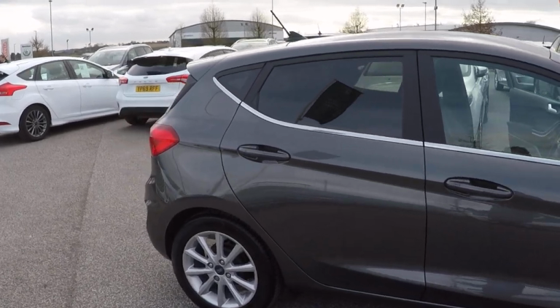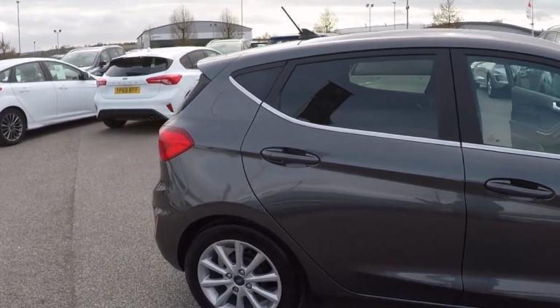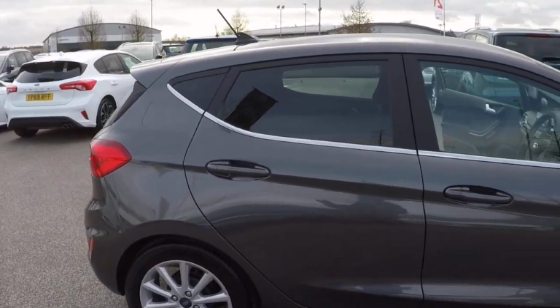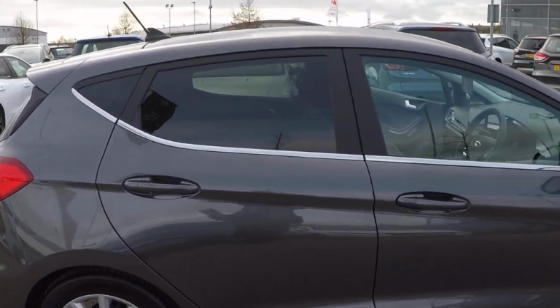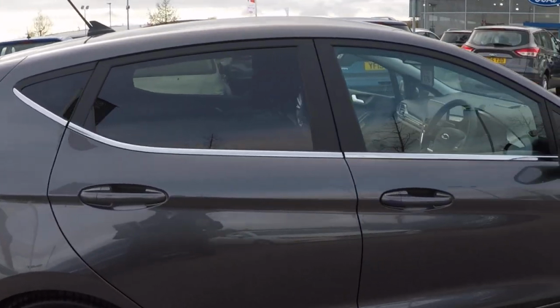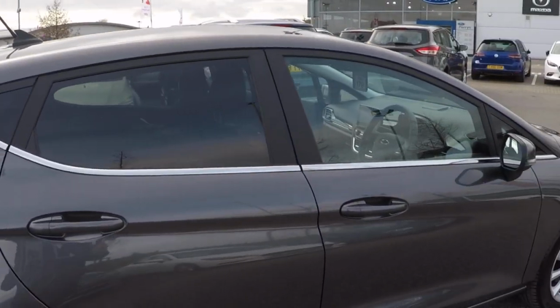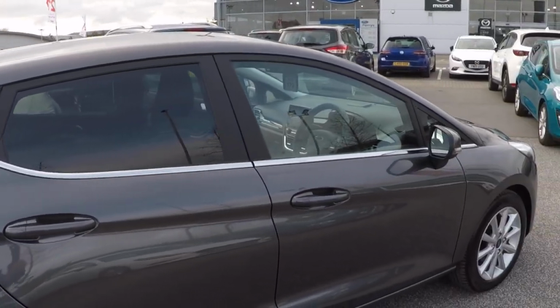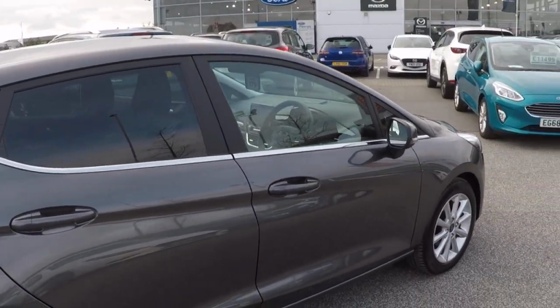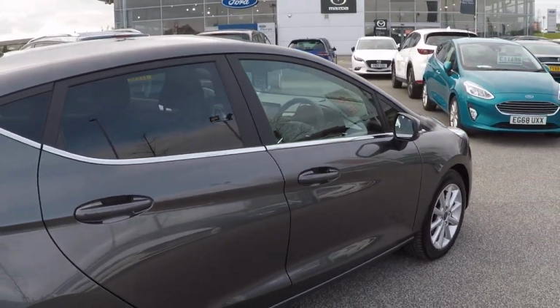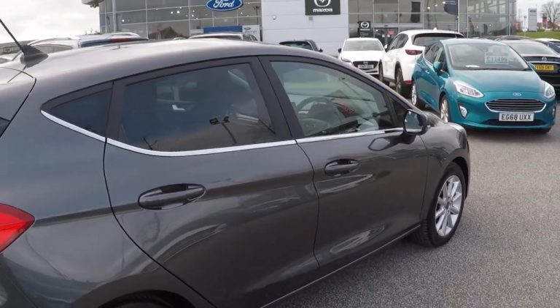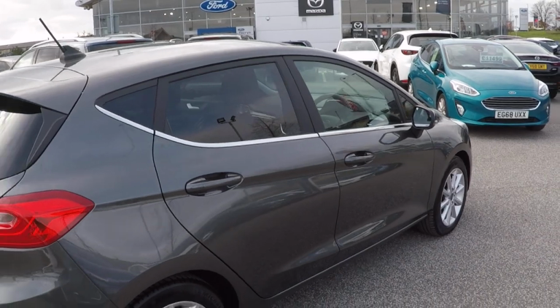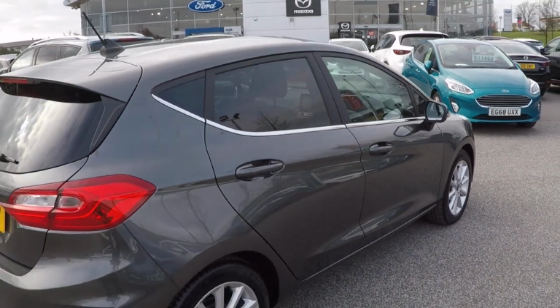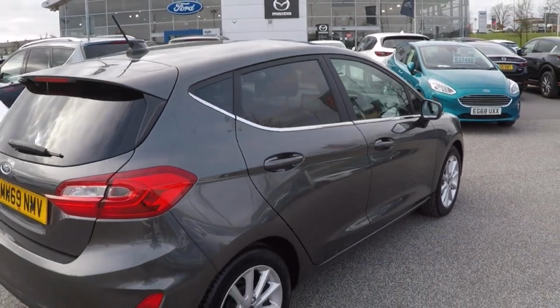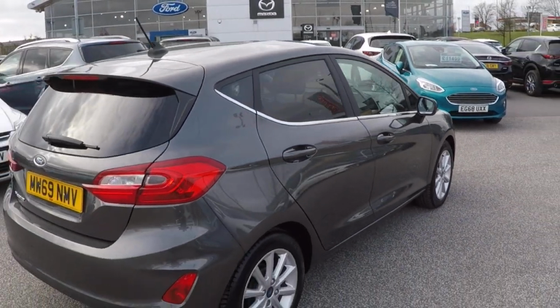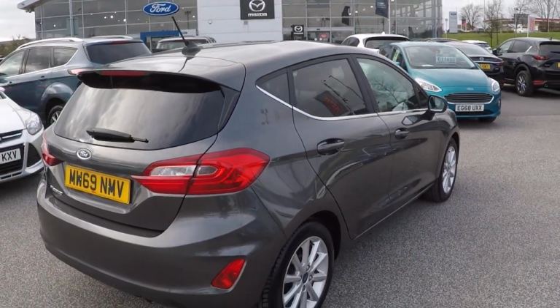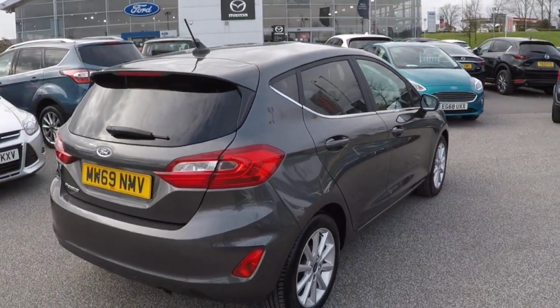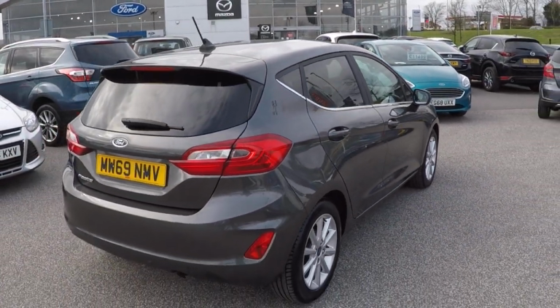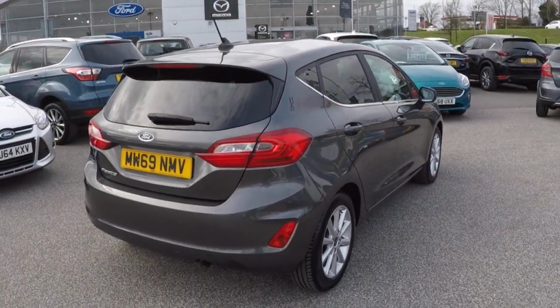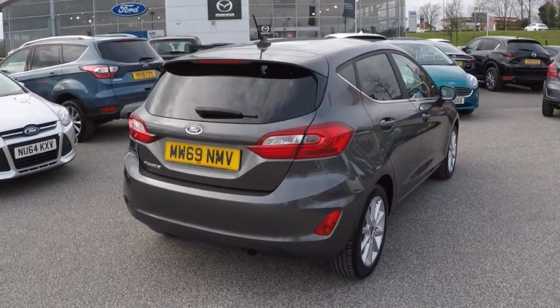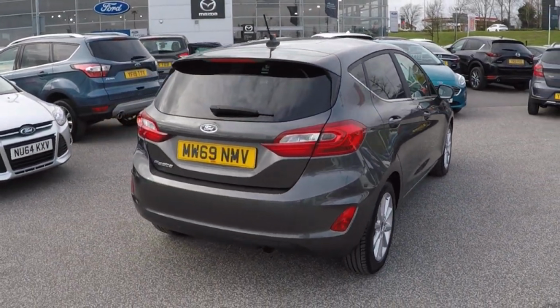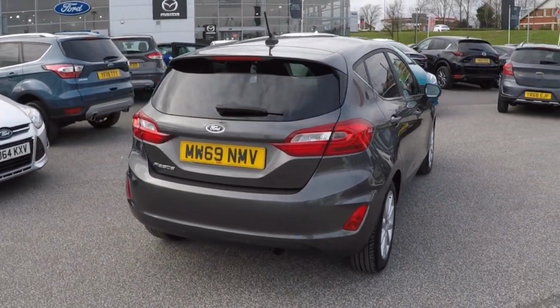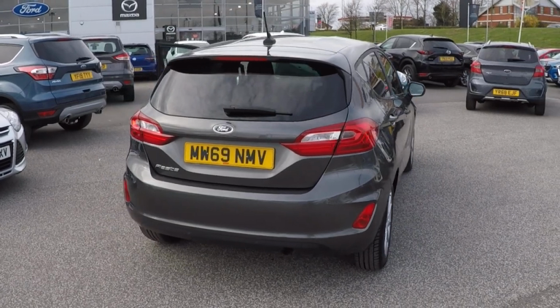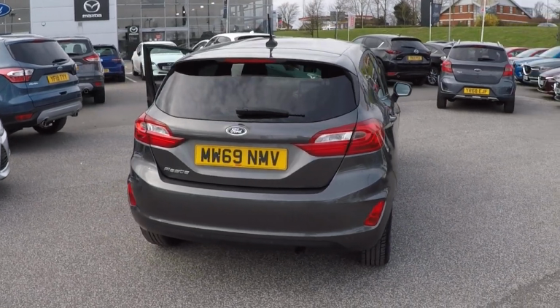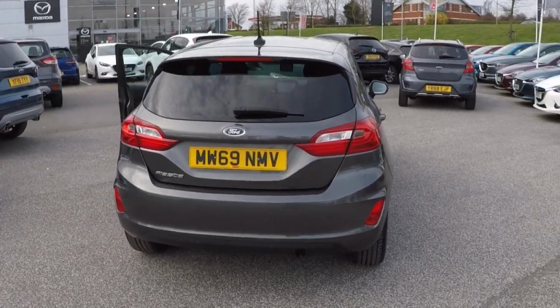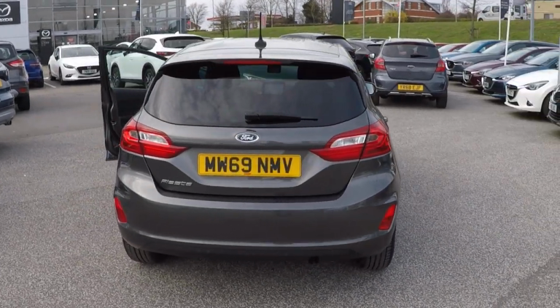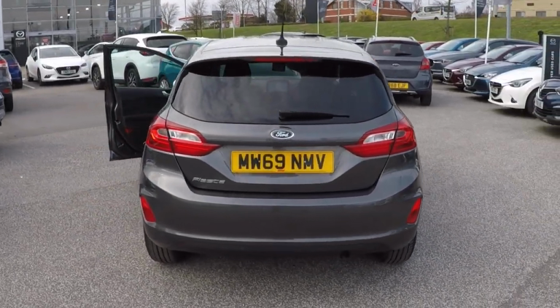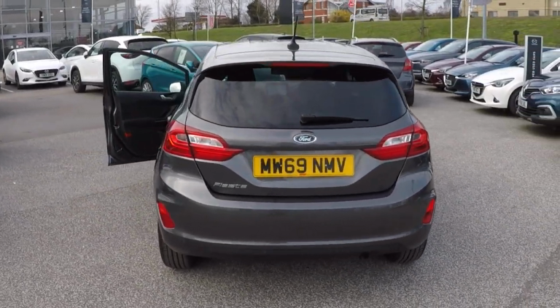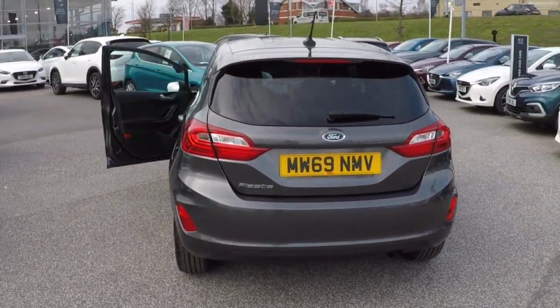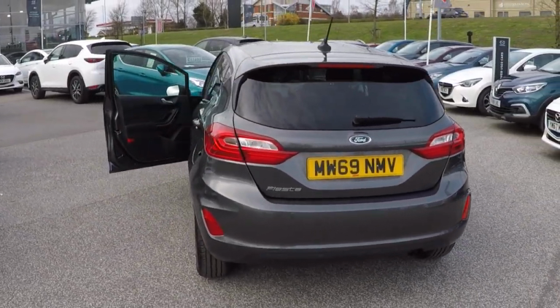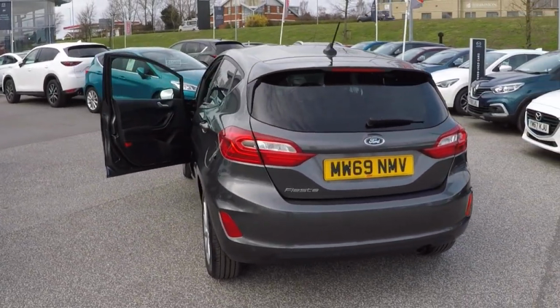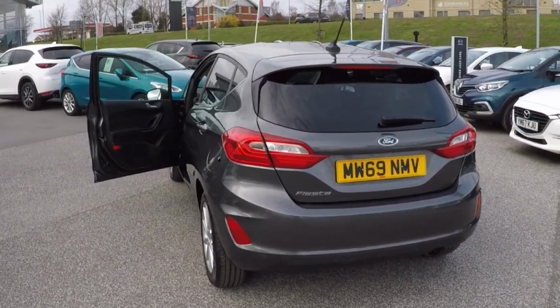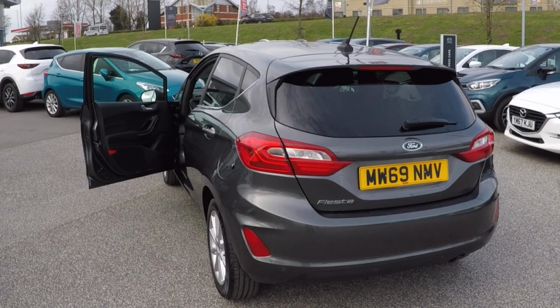It's a 100 brake horsepower variant and it's had one private owner from new. It's only covered 709 miles, and as you'd expect from a car covering that short mileage, it's in exceptional condition throughout.